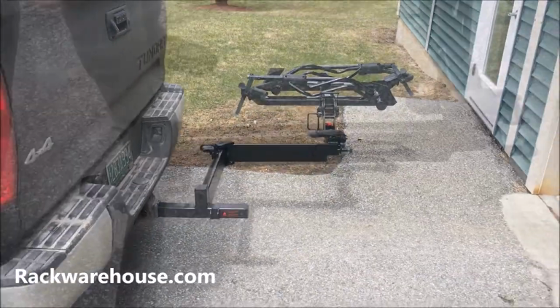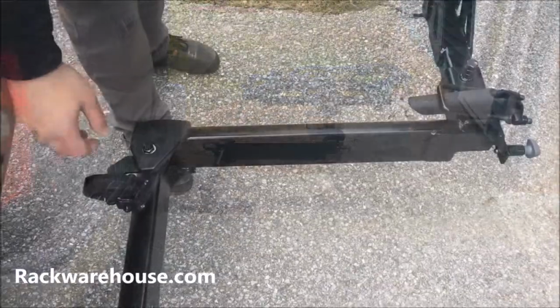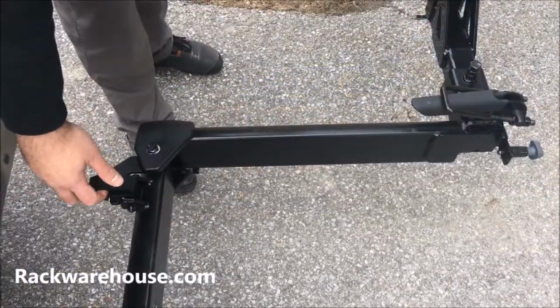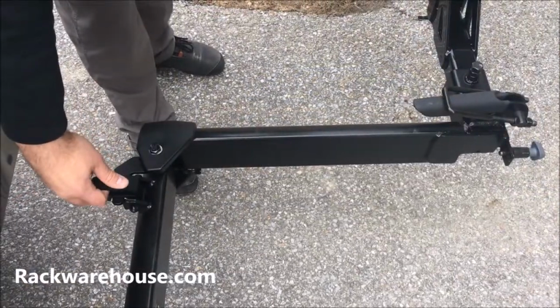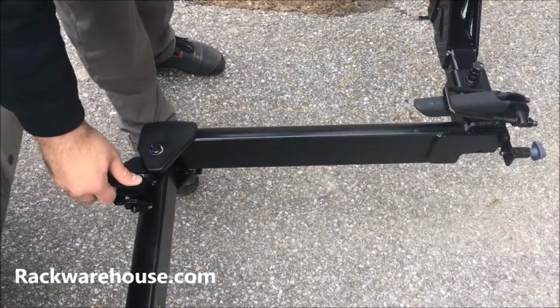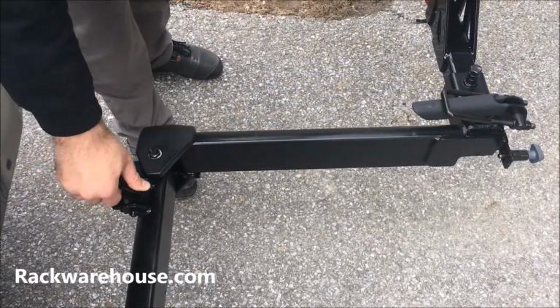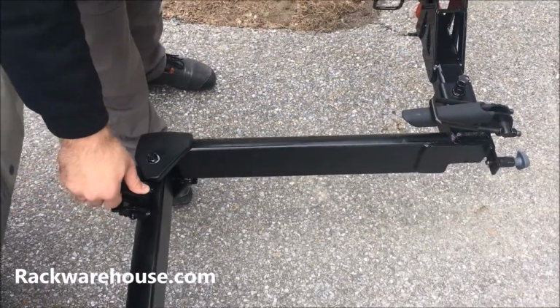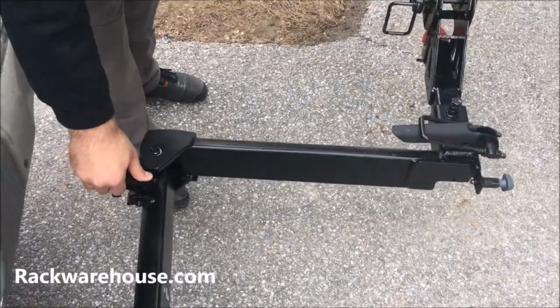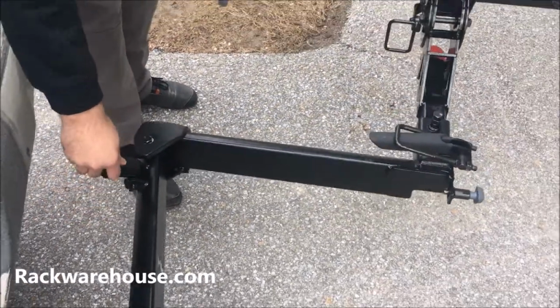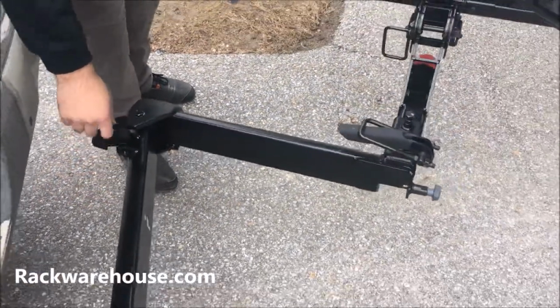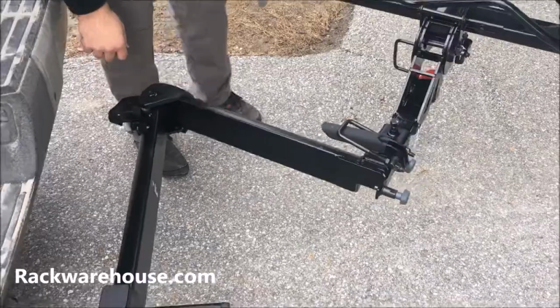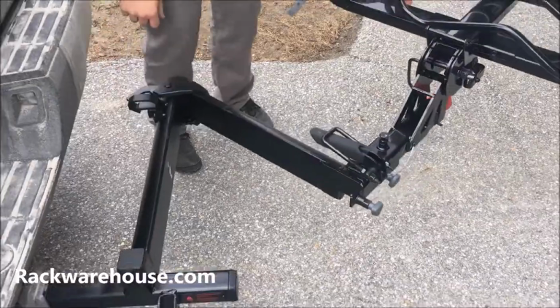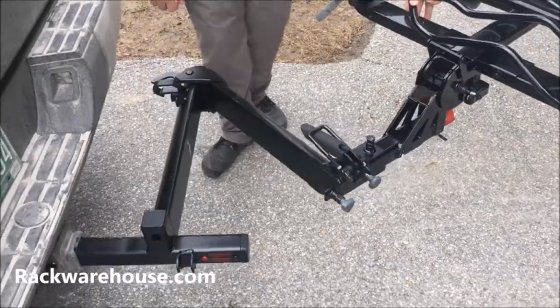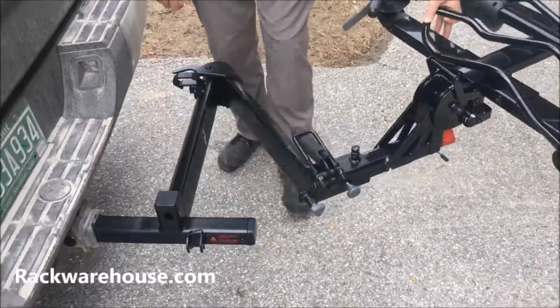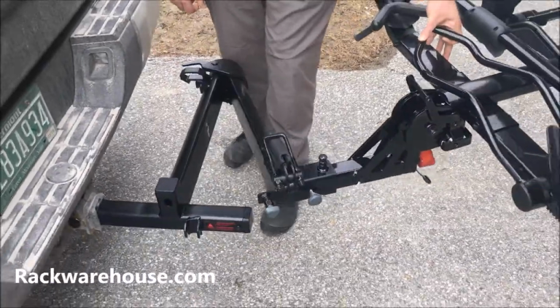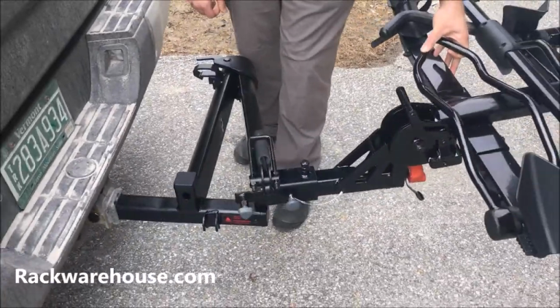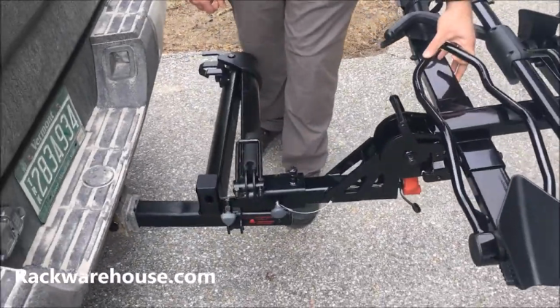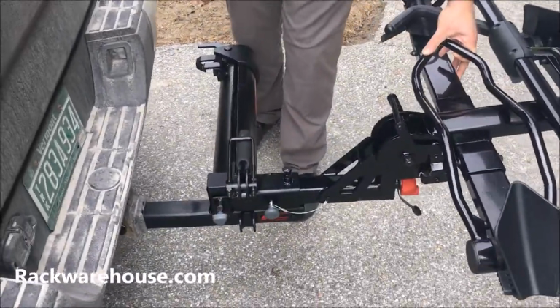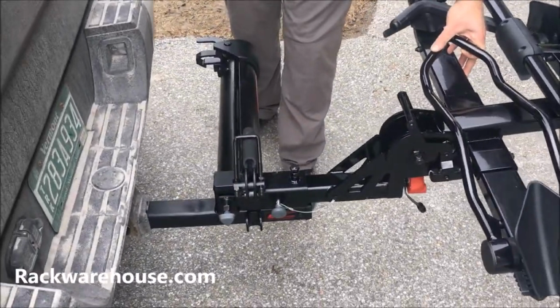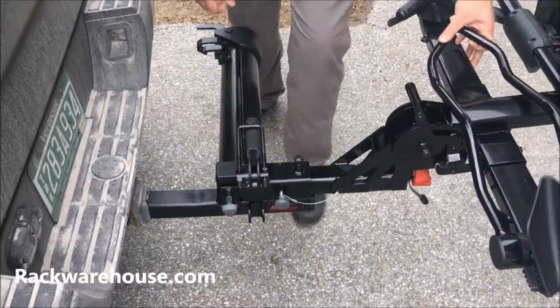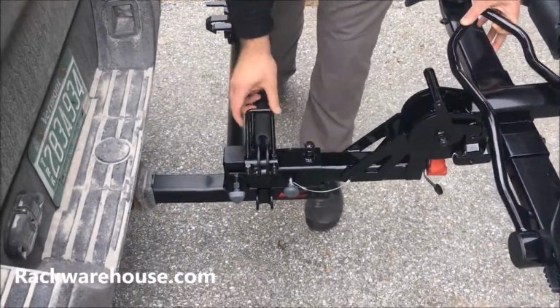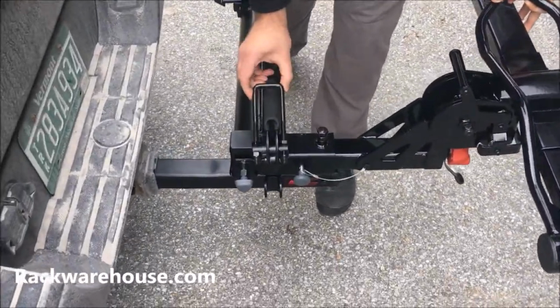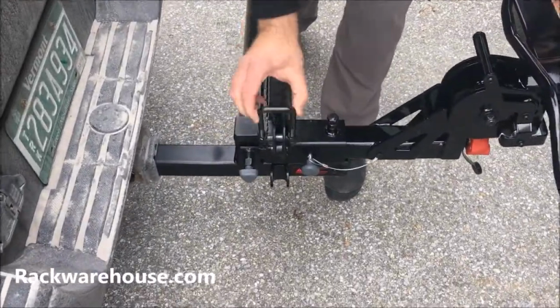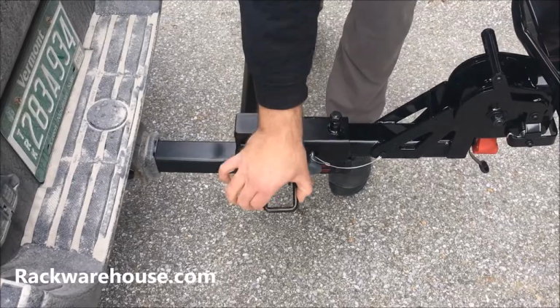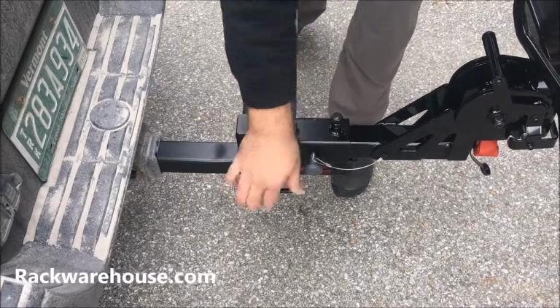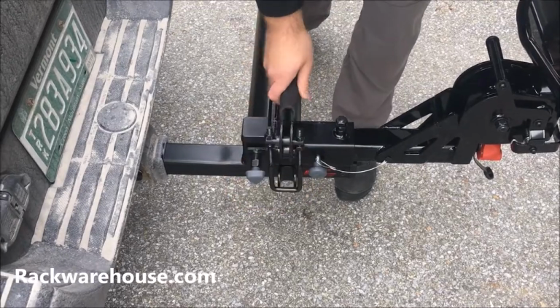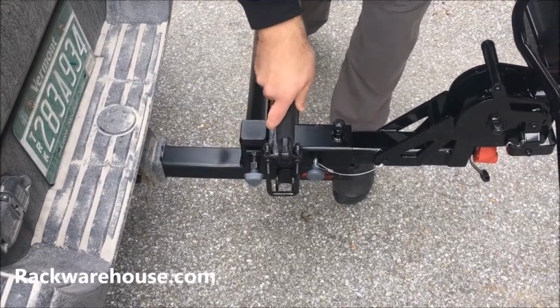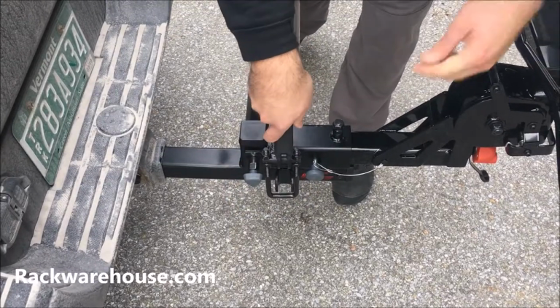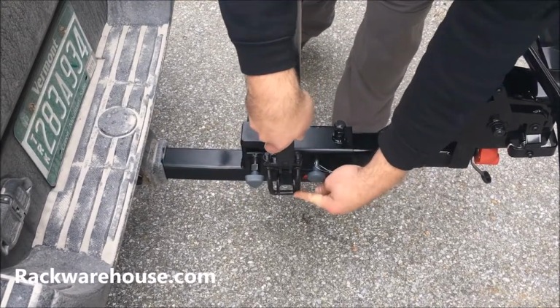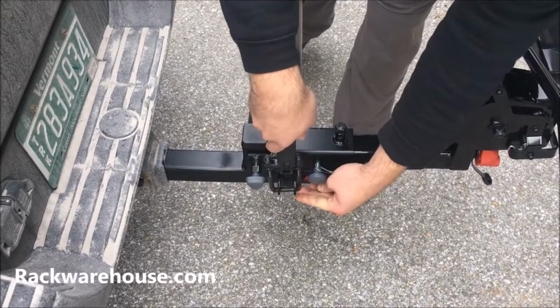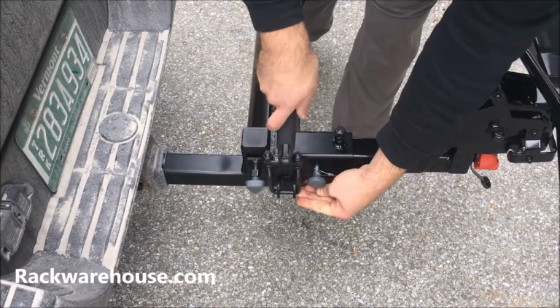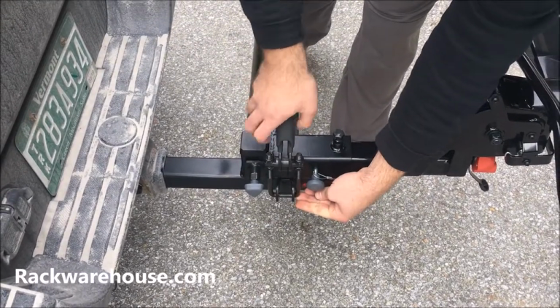To close the Backswing, stand on the outside of the rack and lift the release lever. Close the Backswing until the spring pin locks back into place and close down the latch. Please note that with bikes fully loaded, the latch will be more difficult to close.